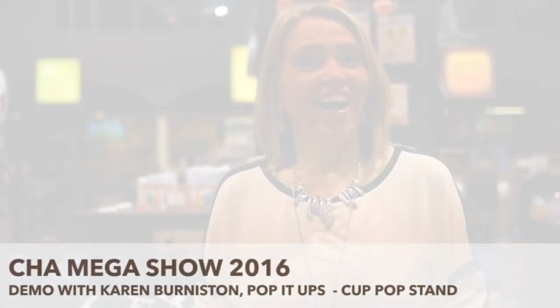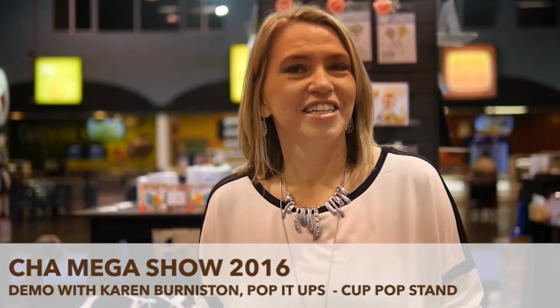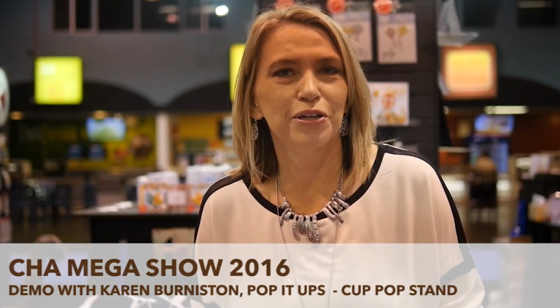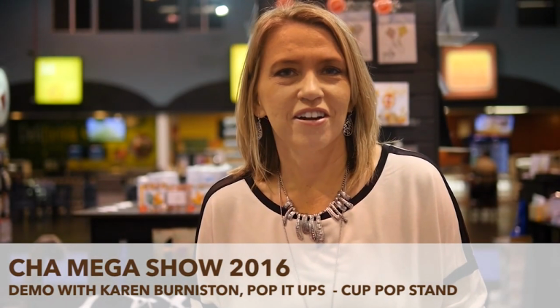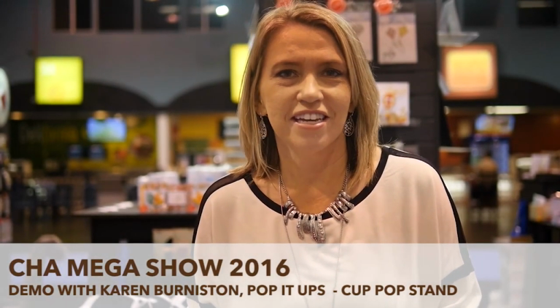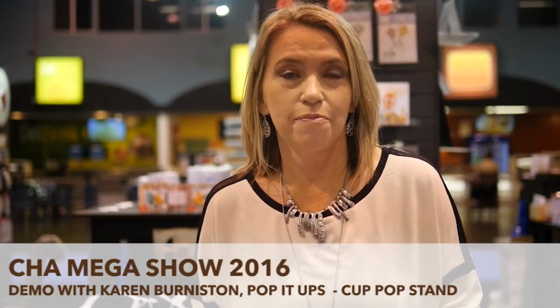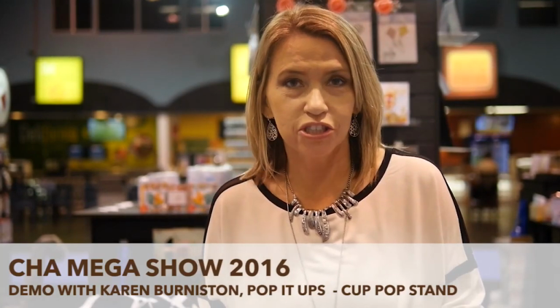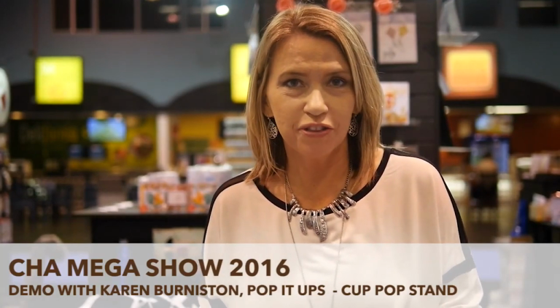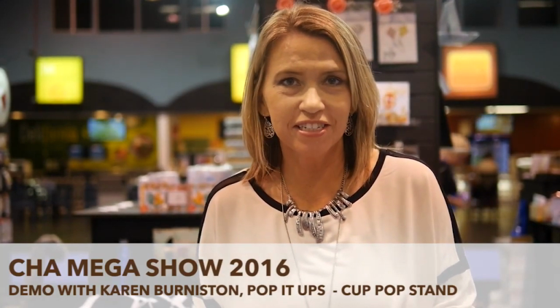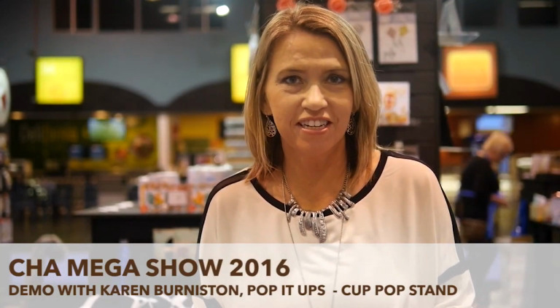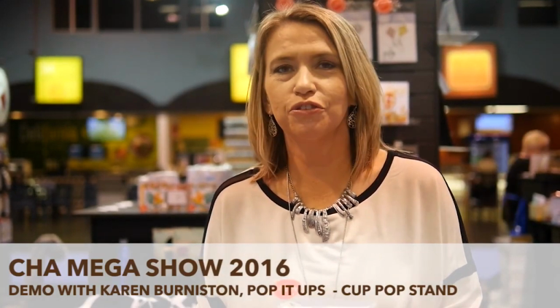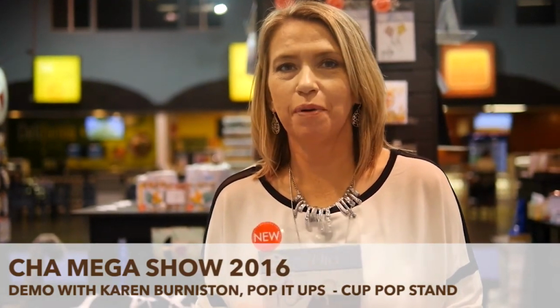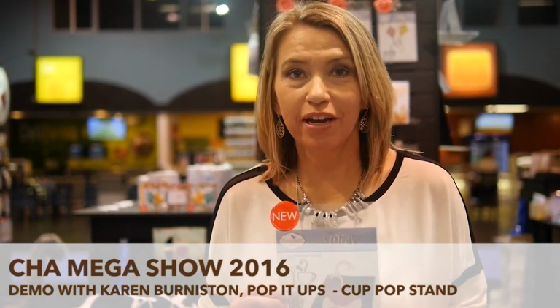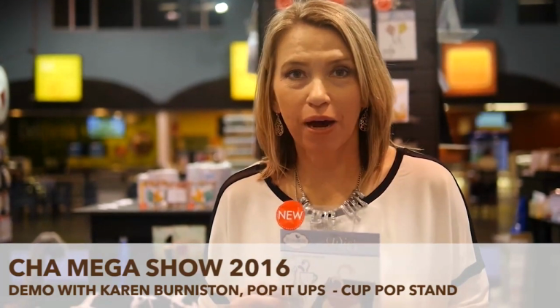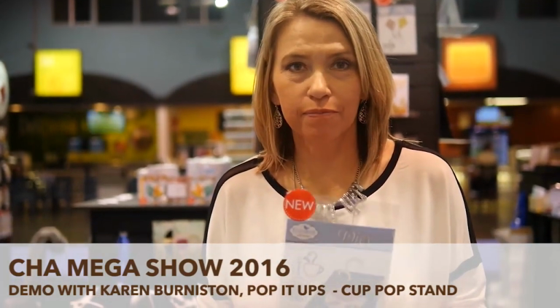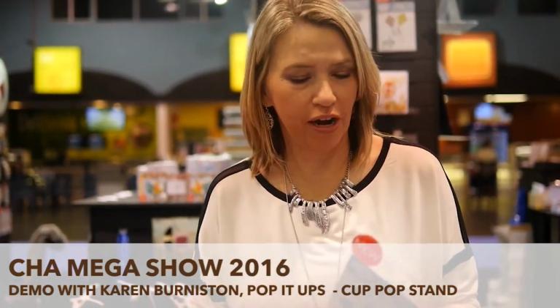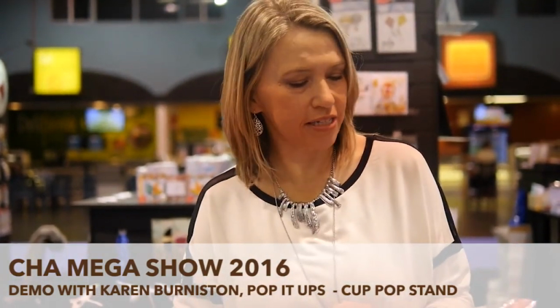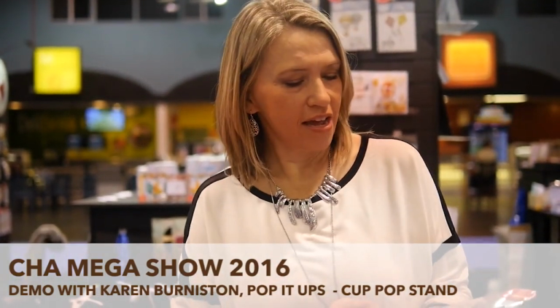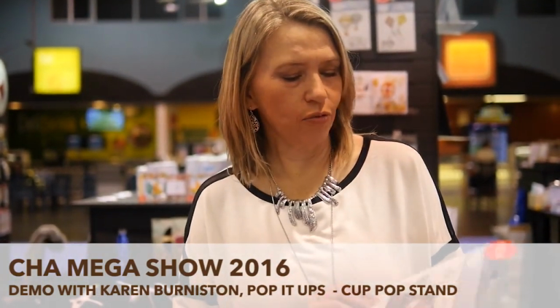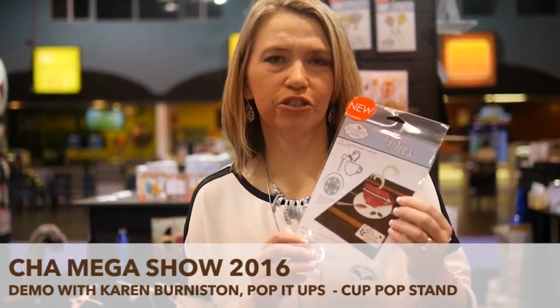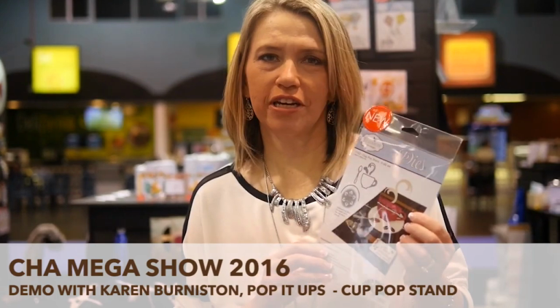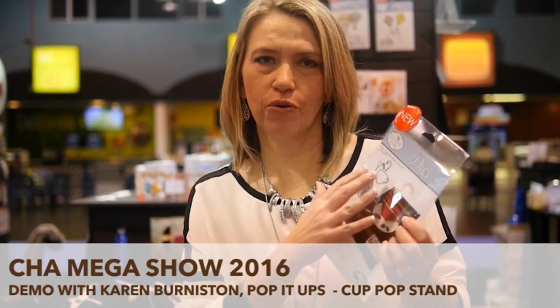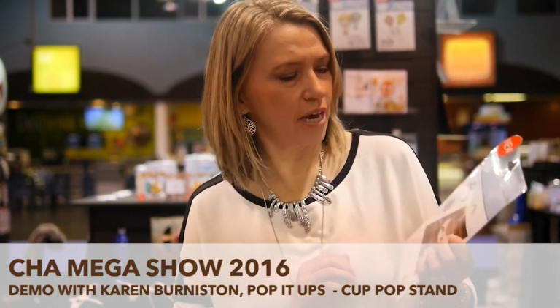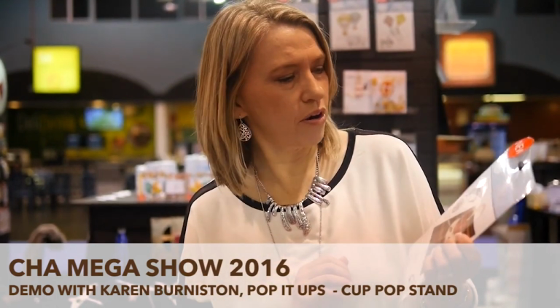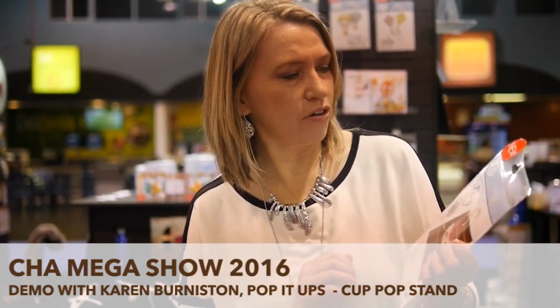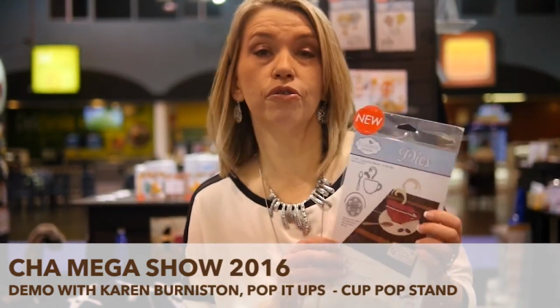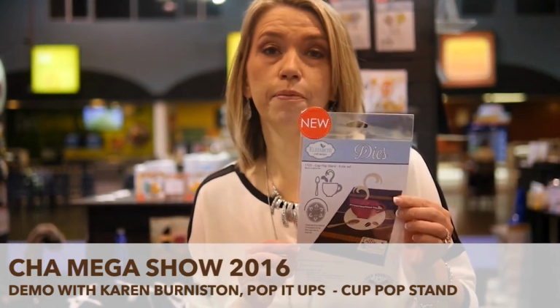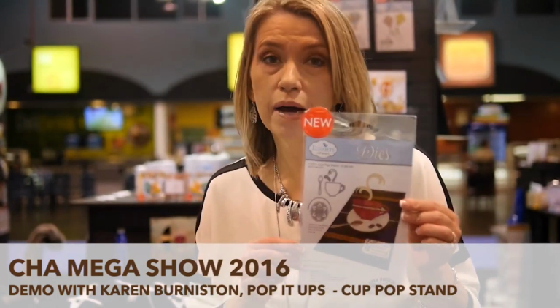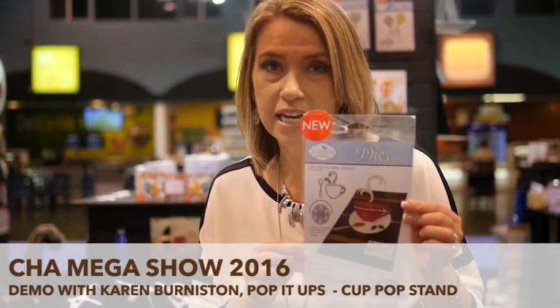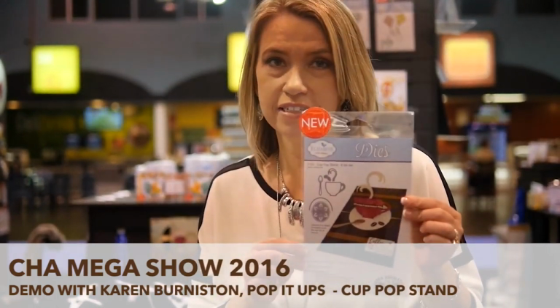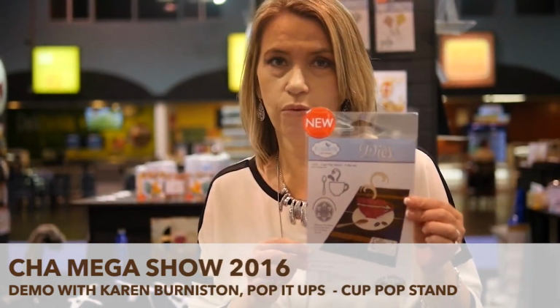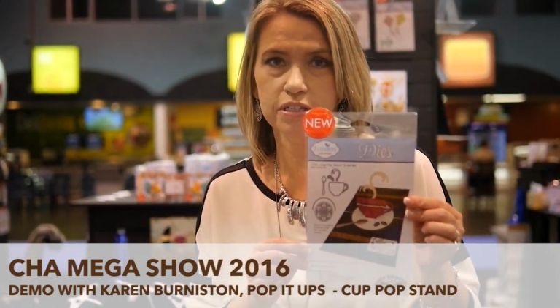Hi, it's Karen Burniston here at the CHA Mega Show 2016 introducing my brand new Pop It Ups products. The one I'm going to show you today is a quick demo of how the new pop stand die works.